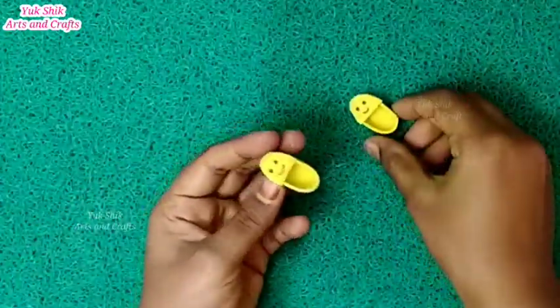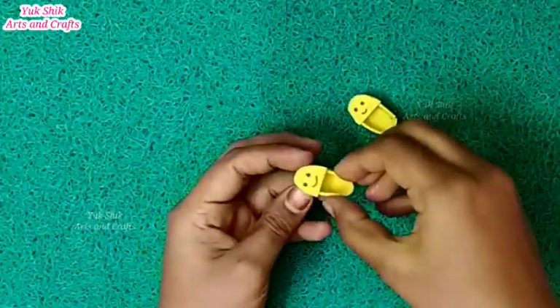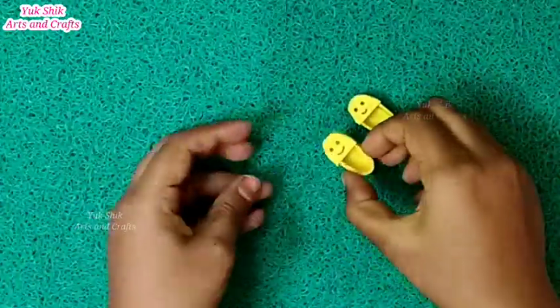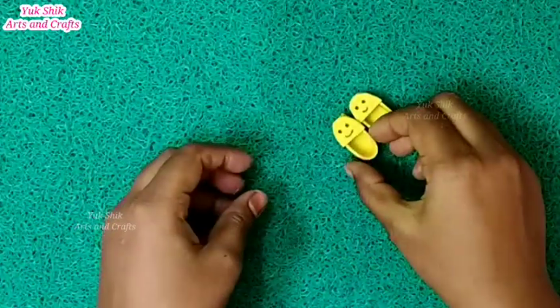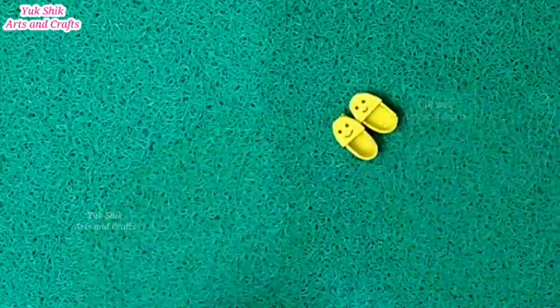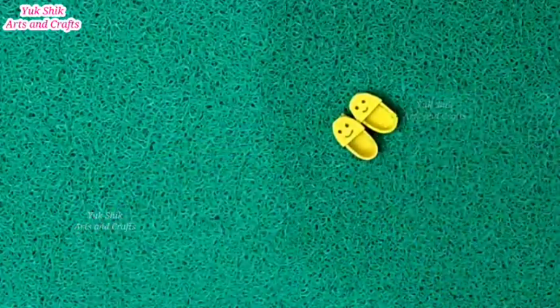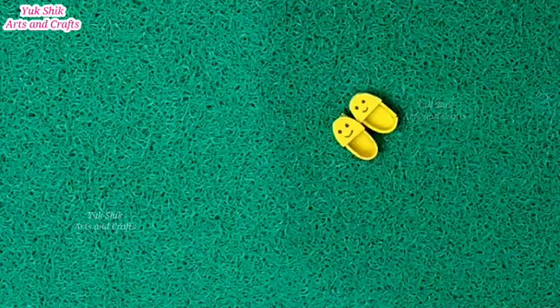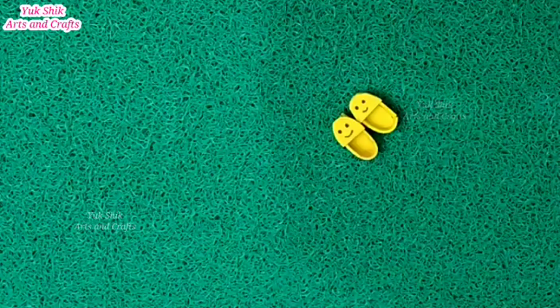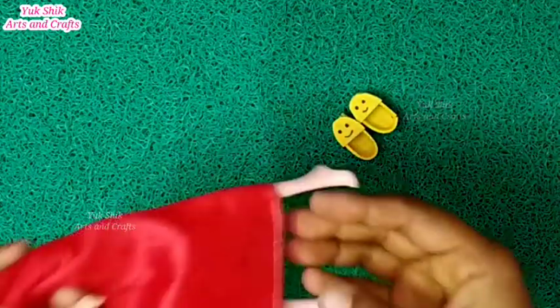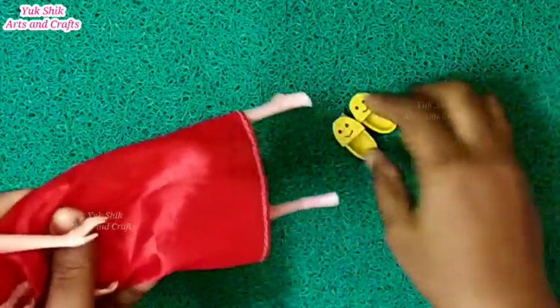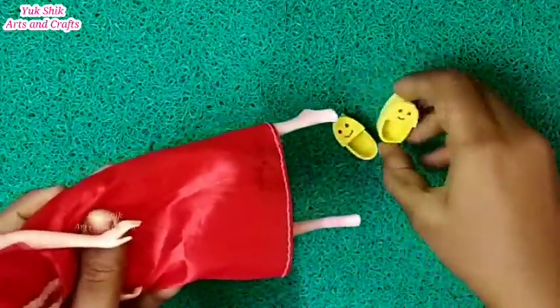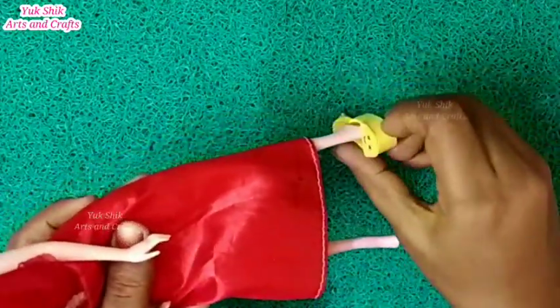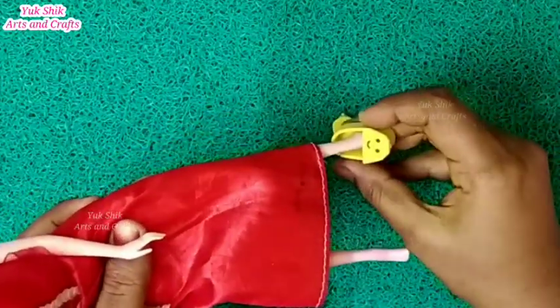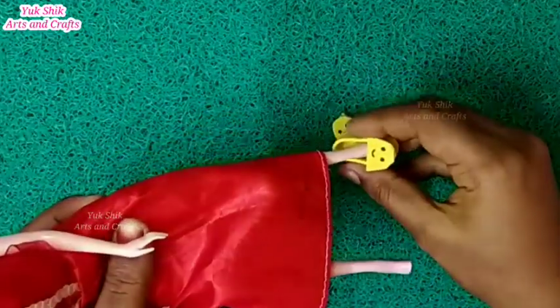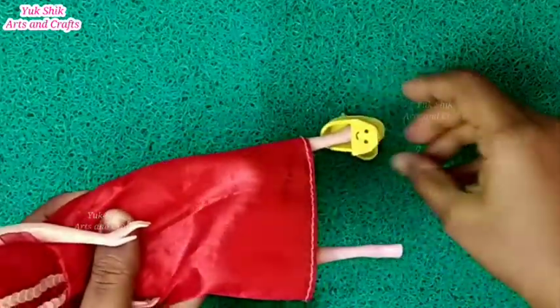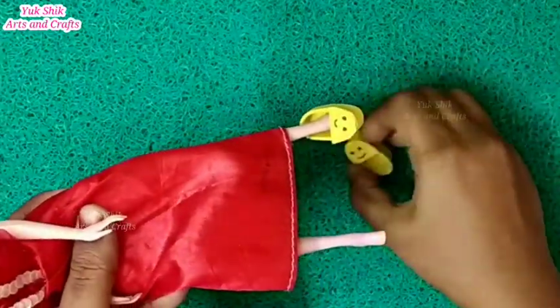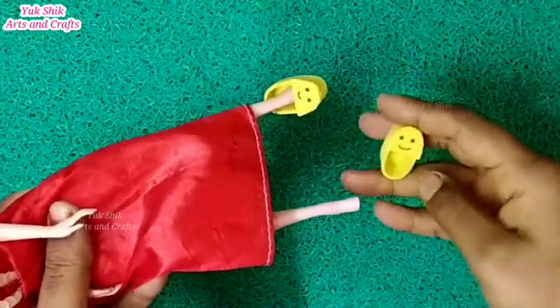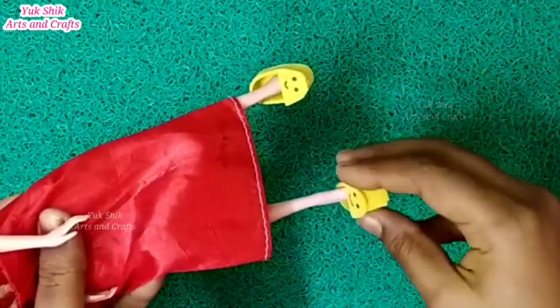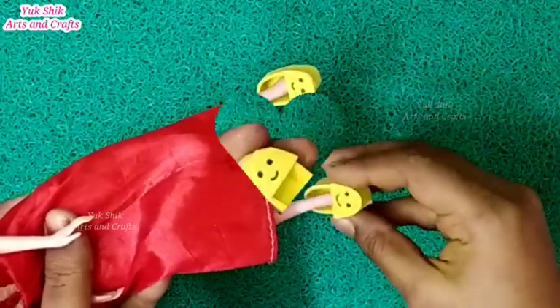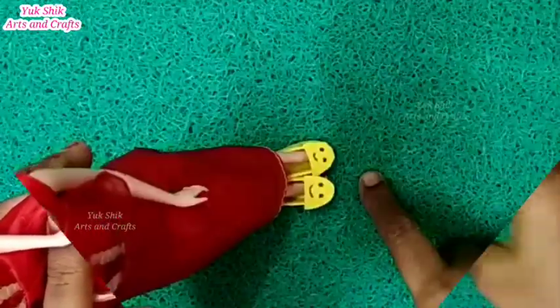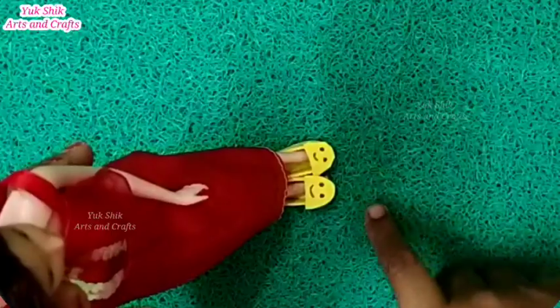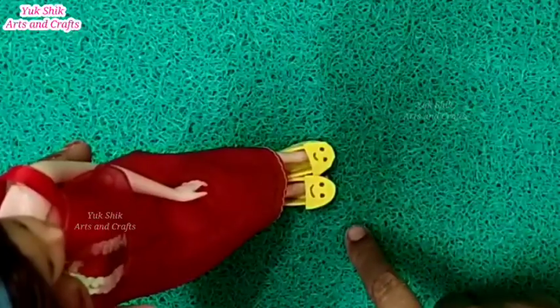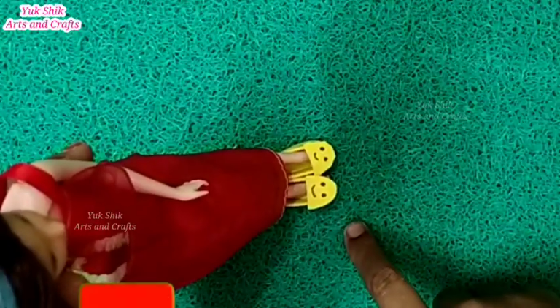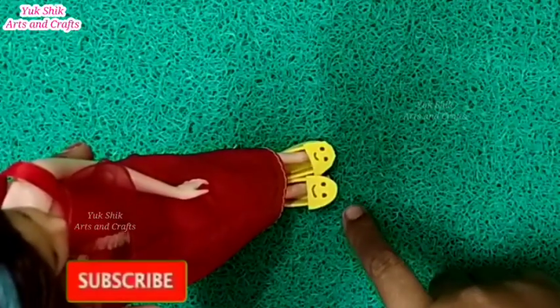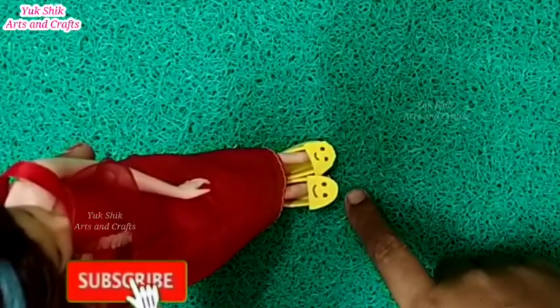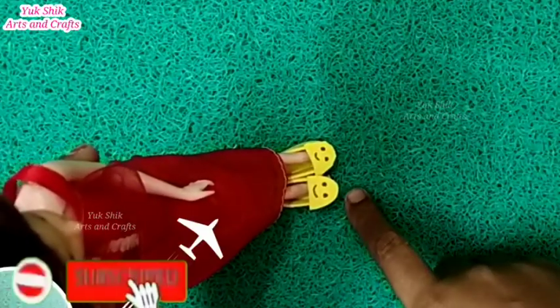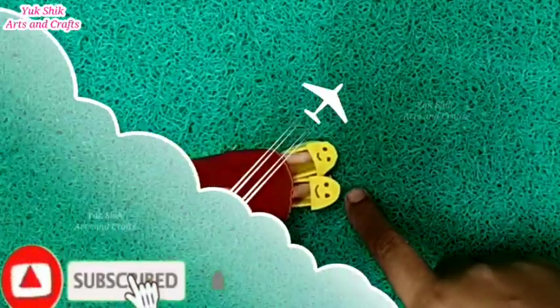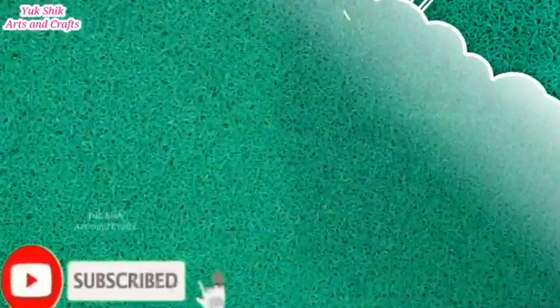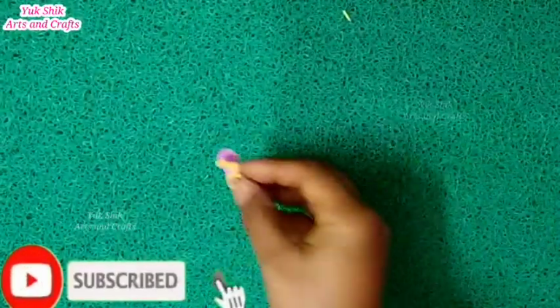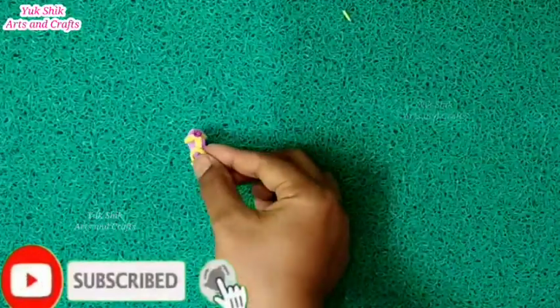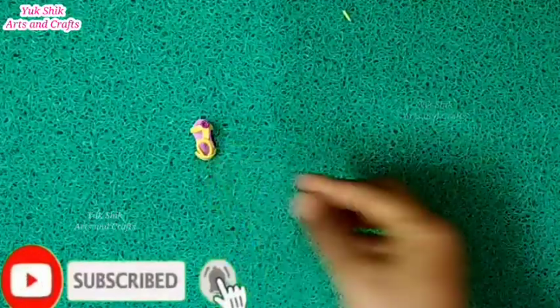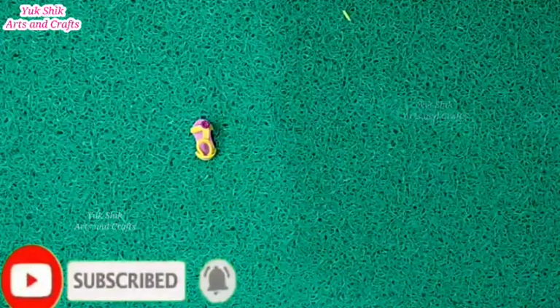We can get another shoe. Let's see this one barbie and see all the colors and all the things.